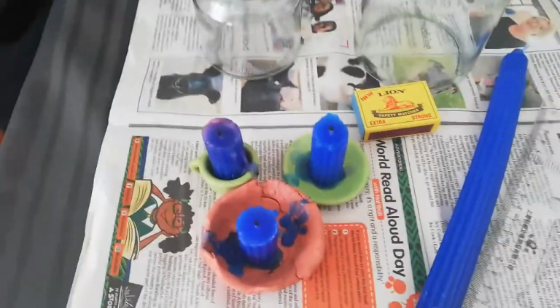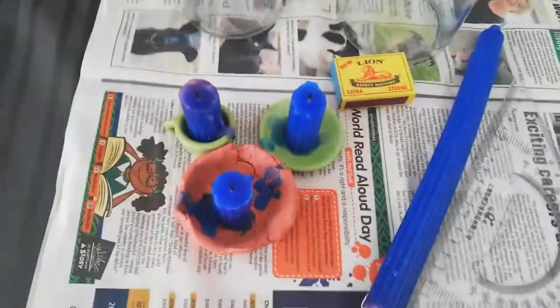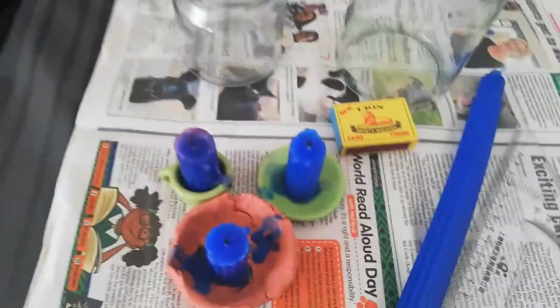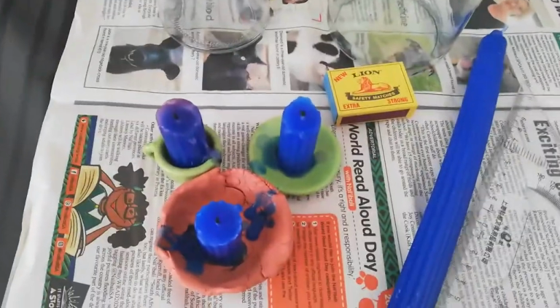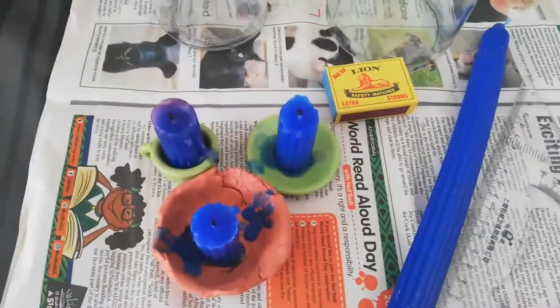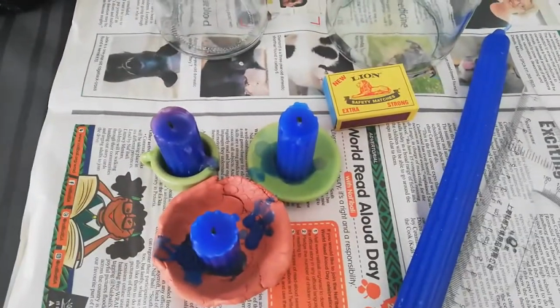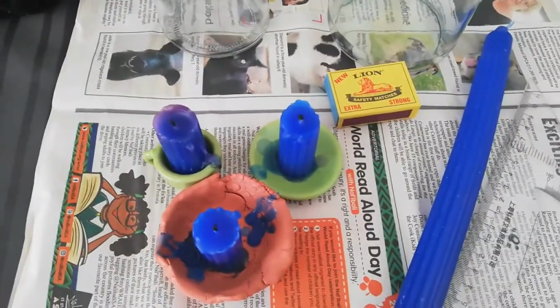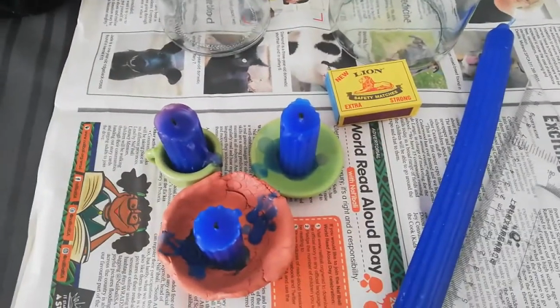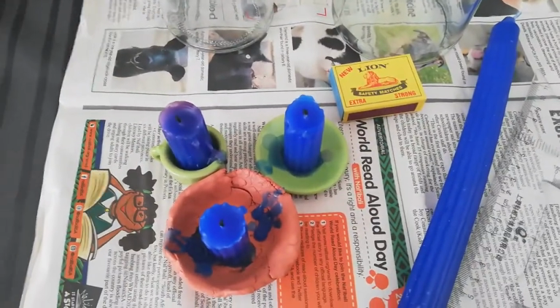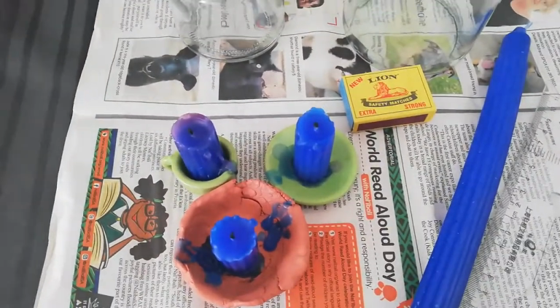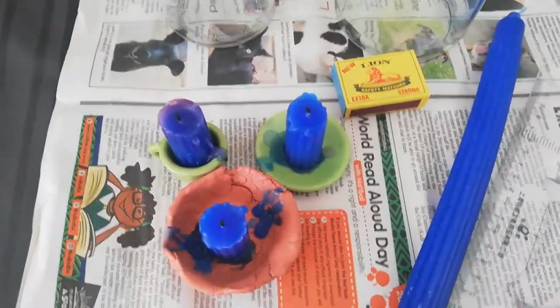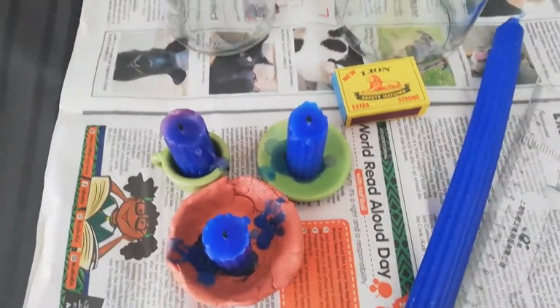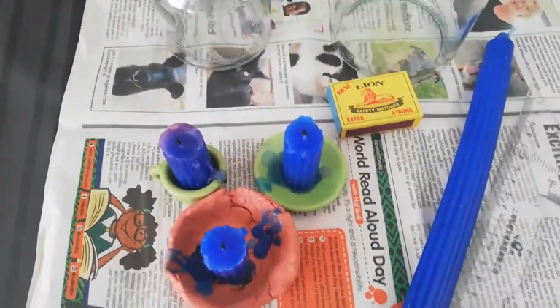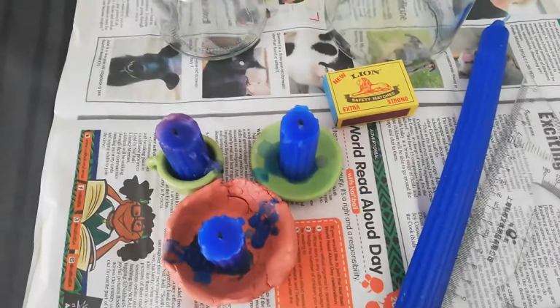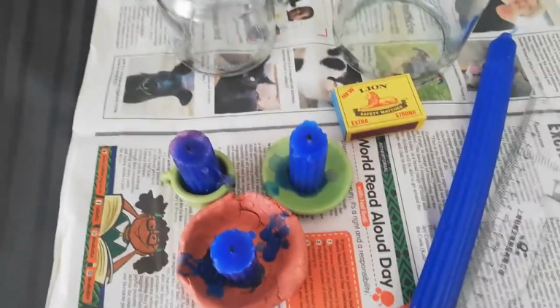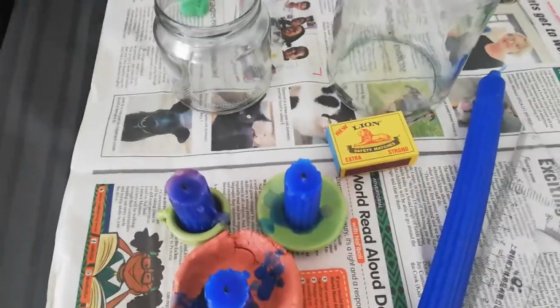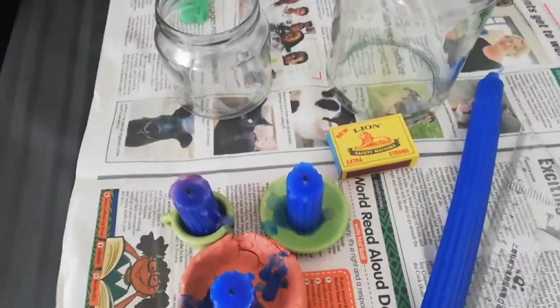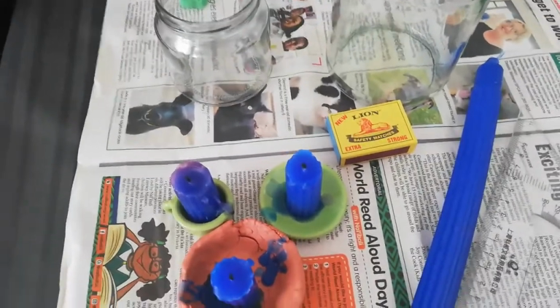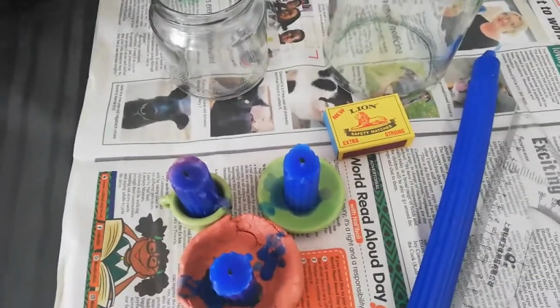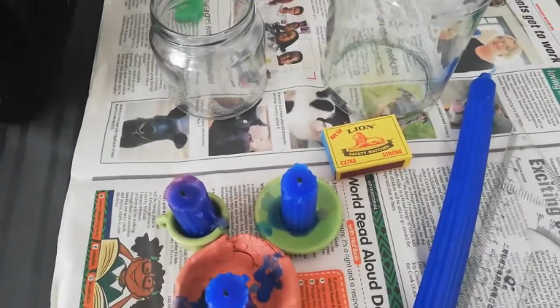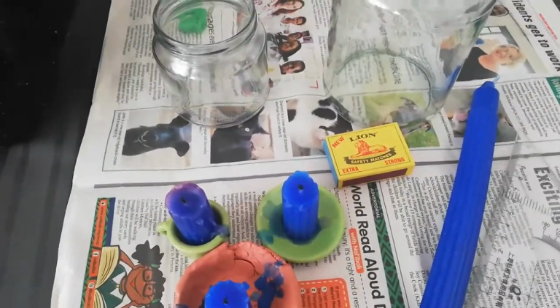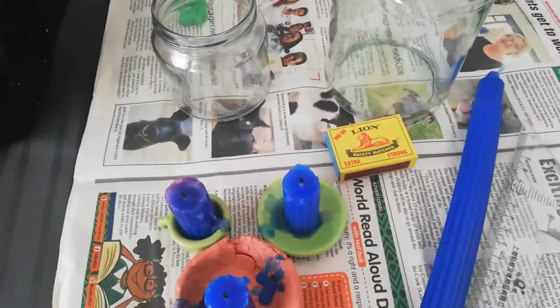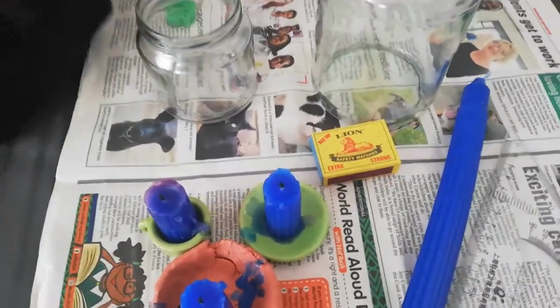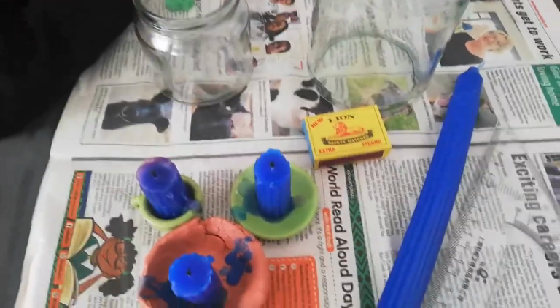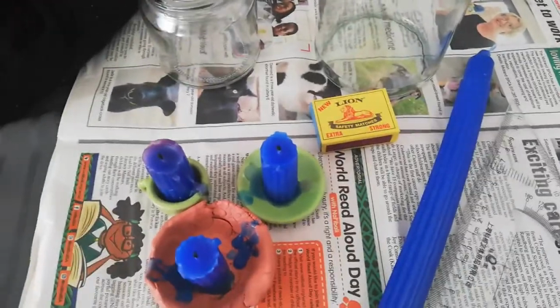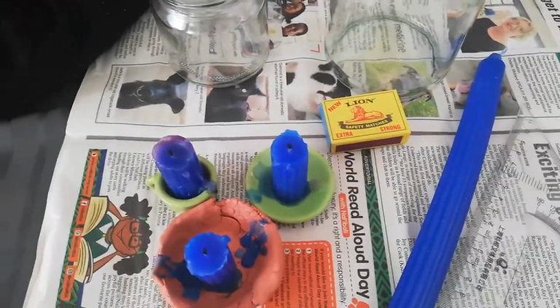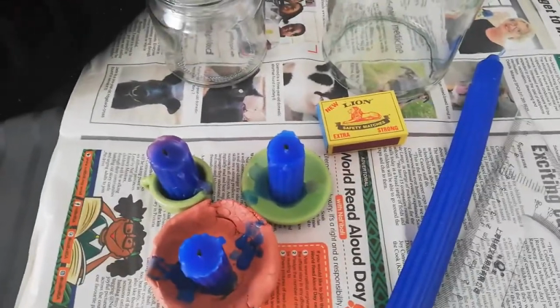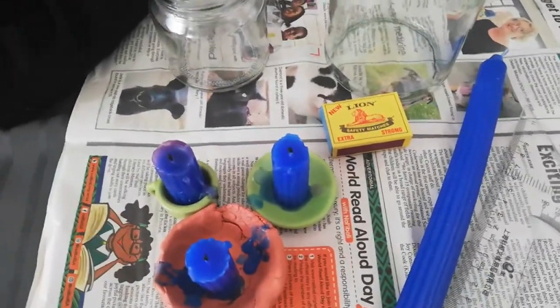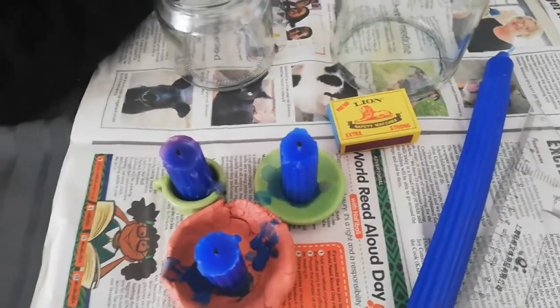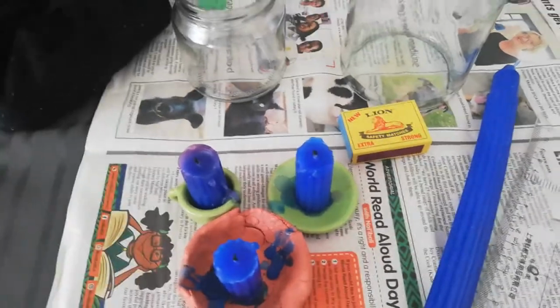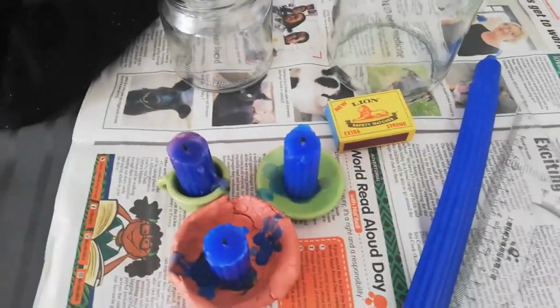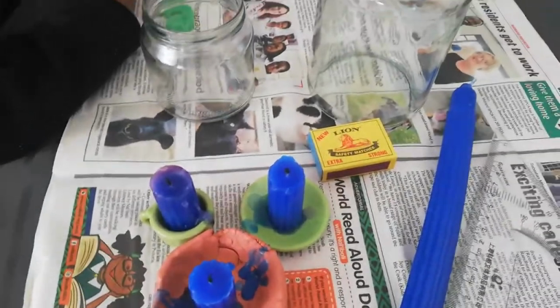In the textbook, they tell you to use 10 centimeter long candles, but I didn't have a jar that would fit over 10 centimeter candles, so I chose five centimeters each.